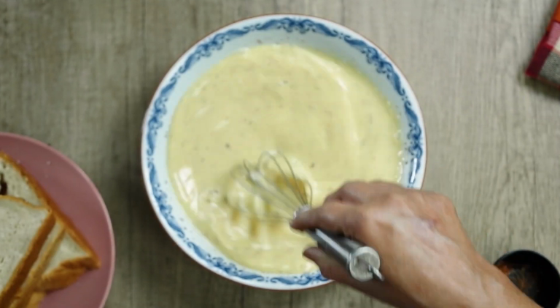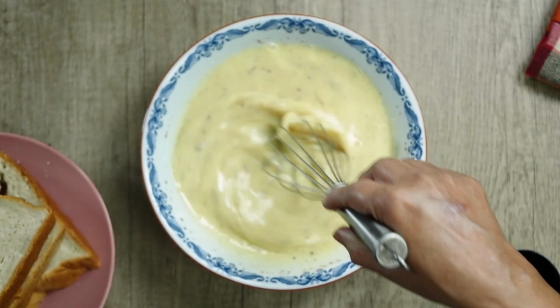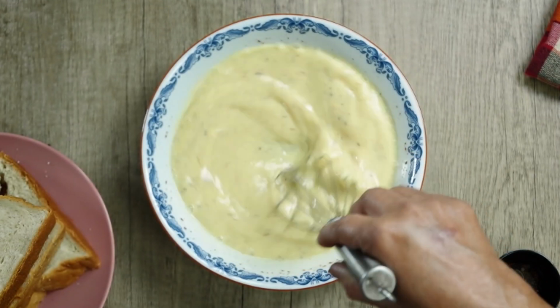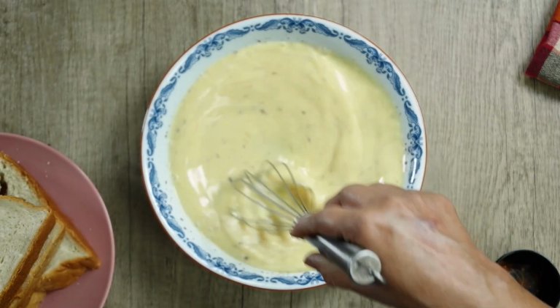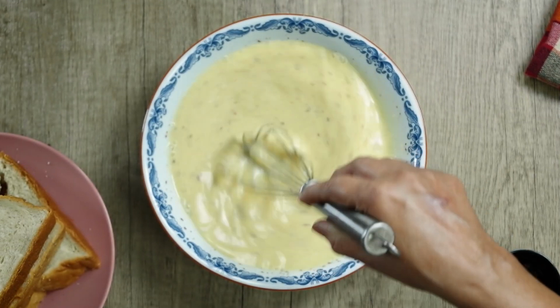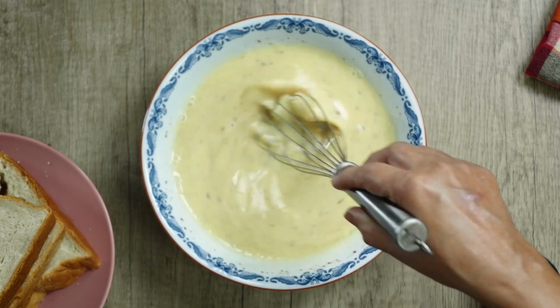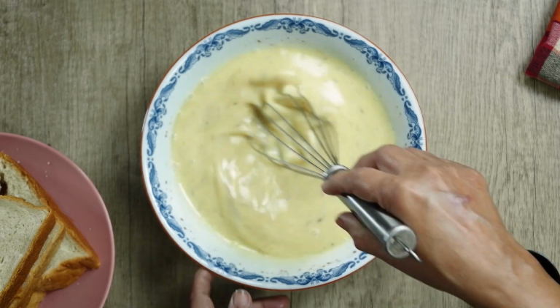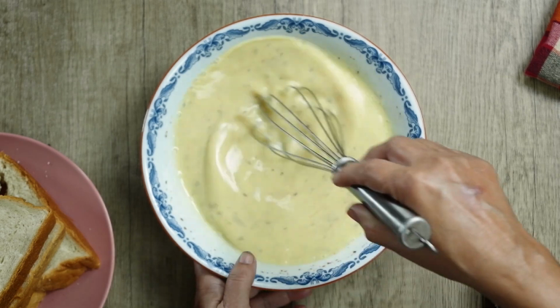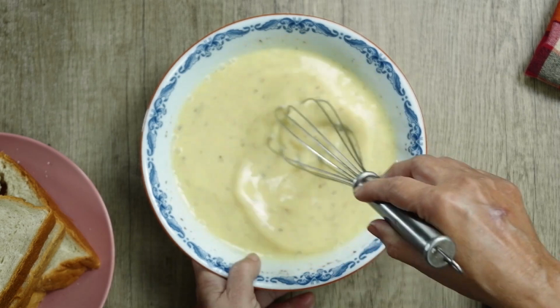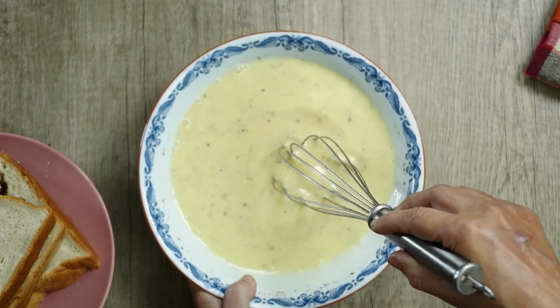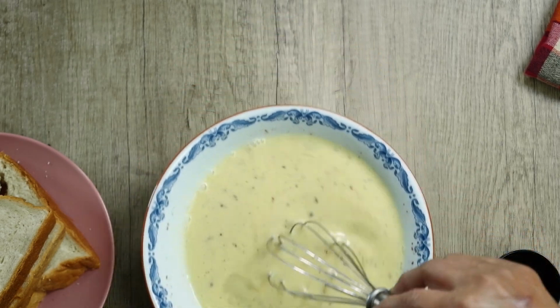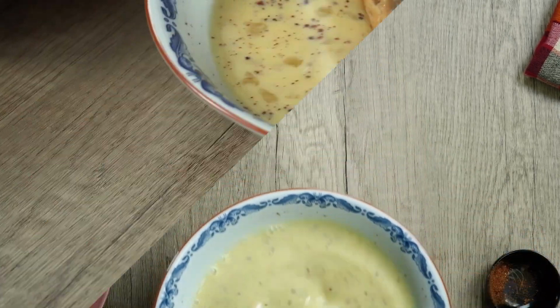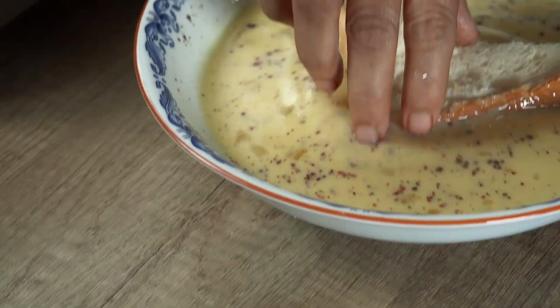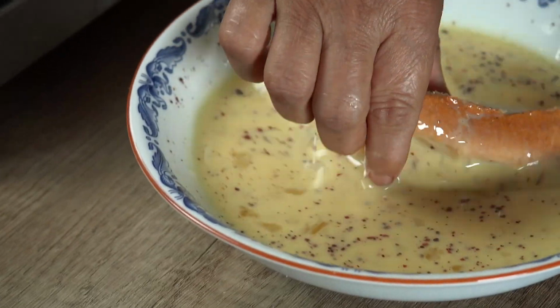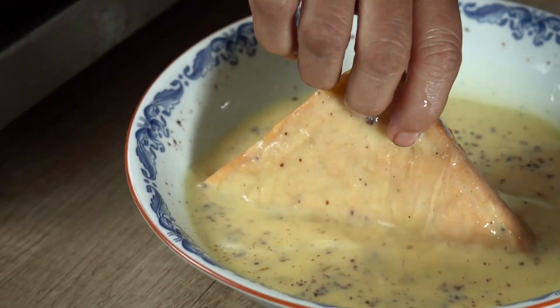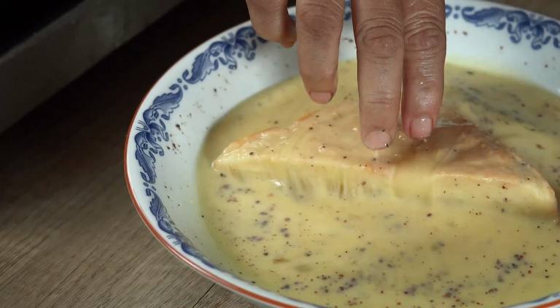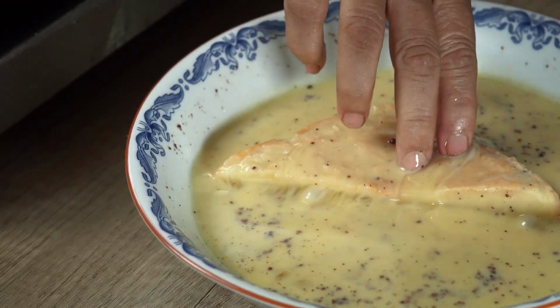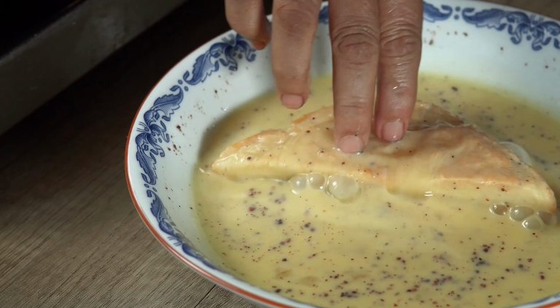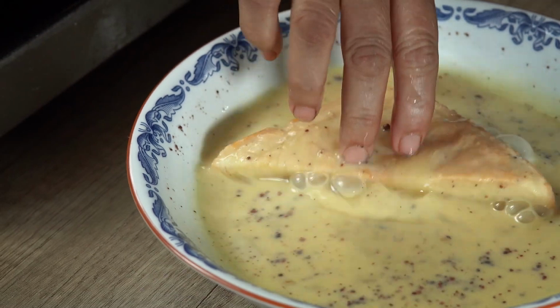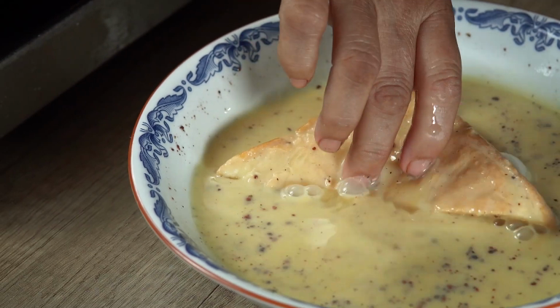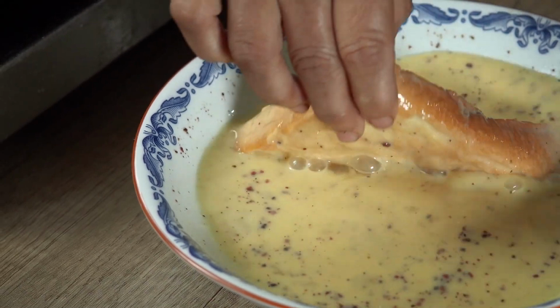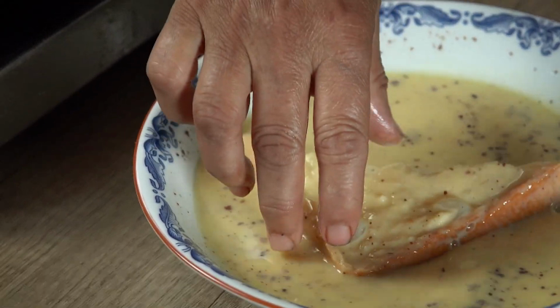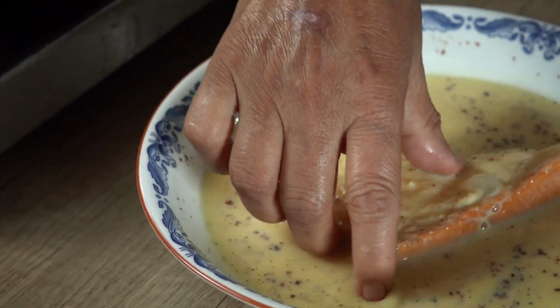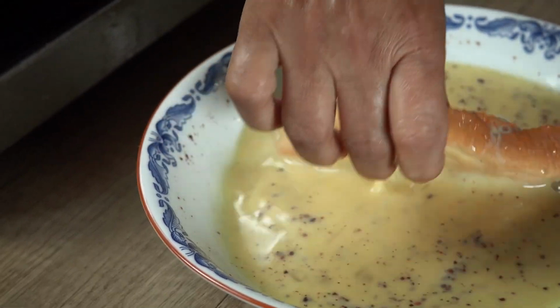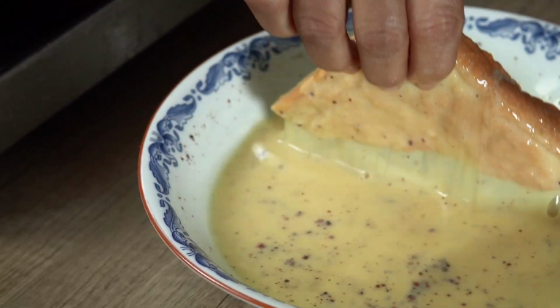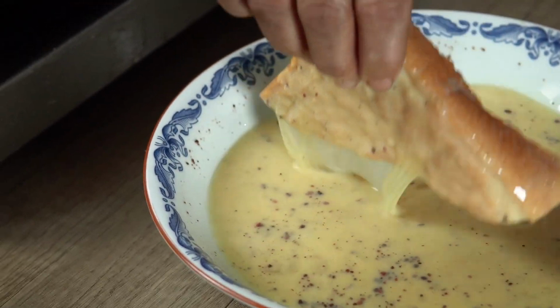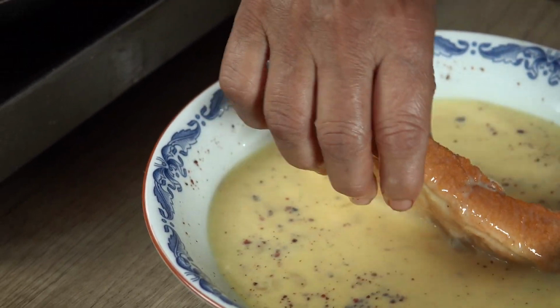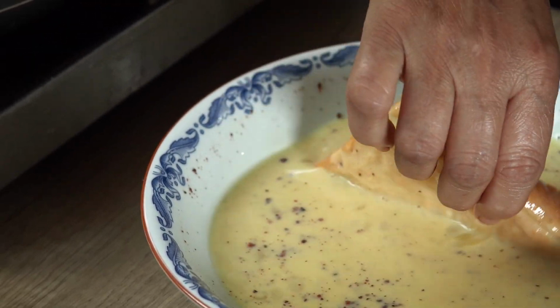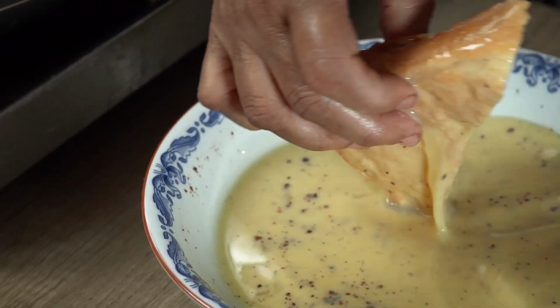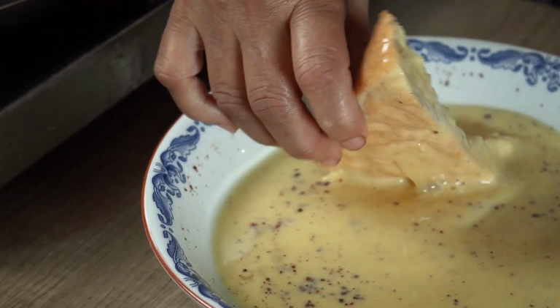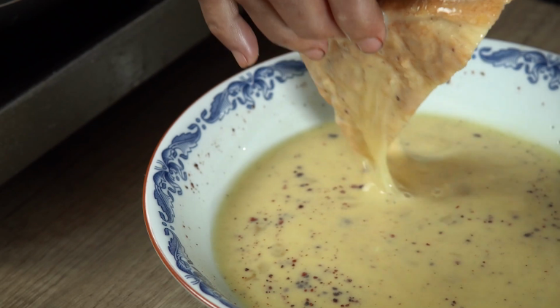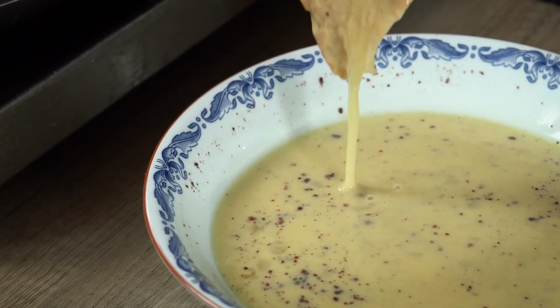We have to mix the bread in the middle. I am going to give you the next step.